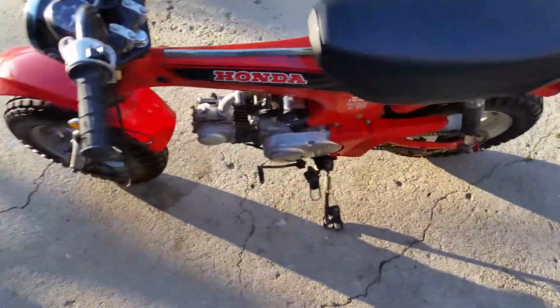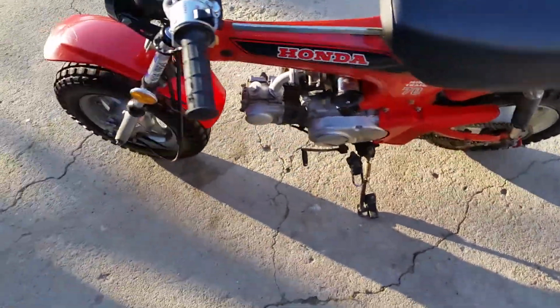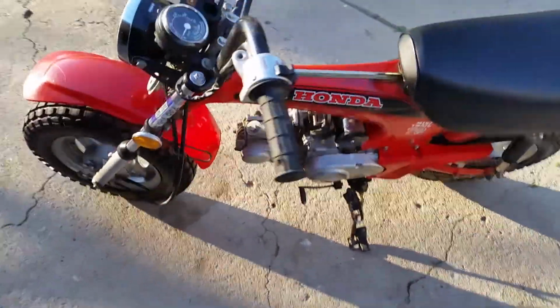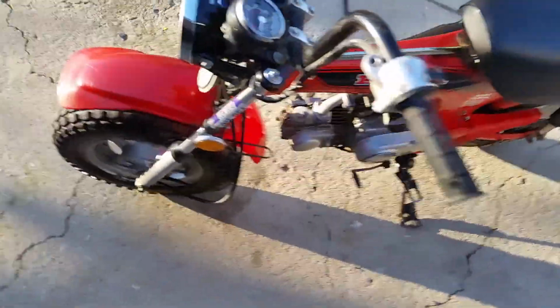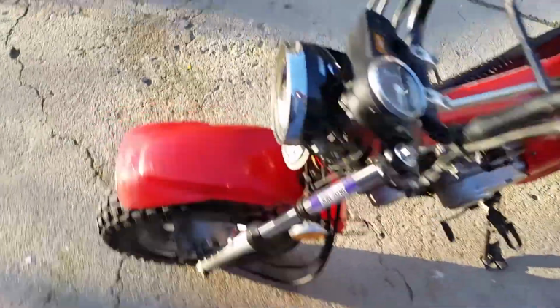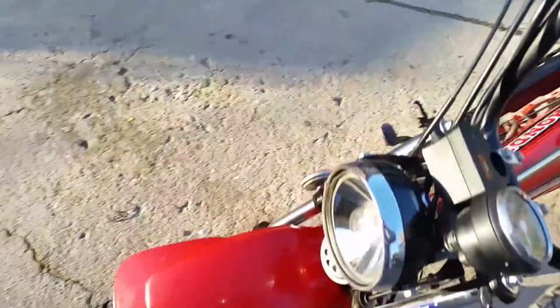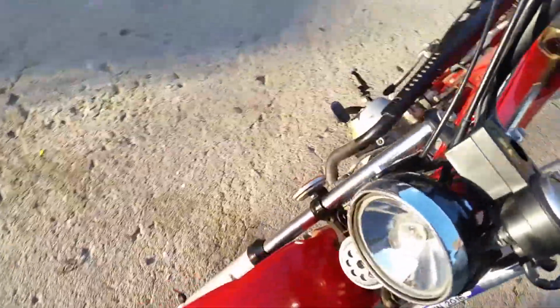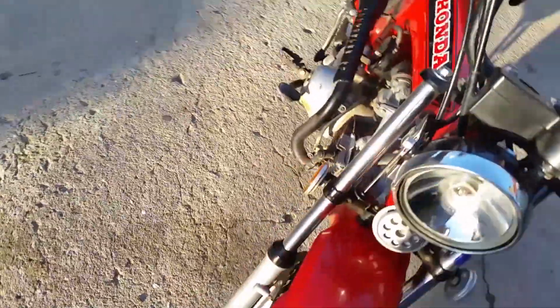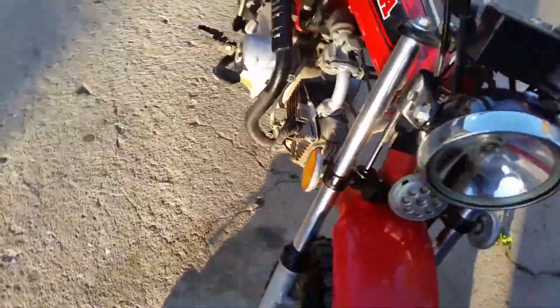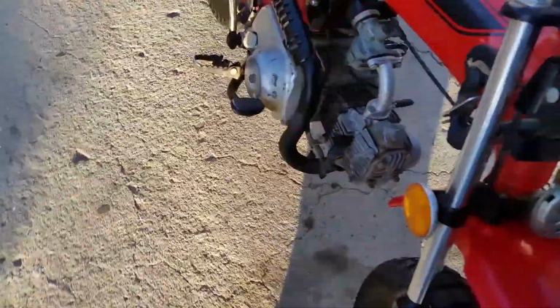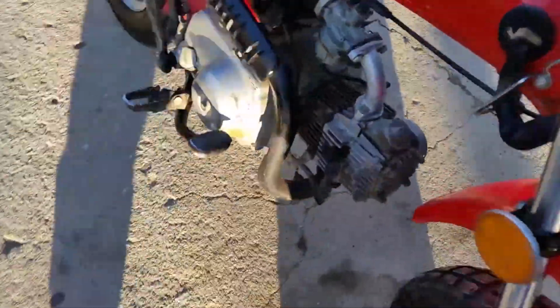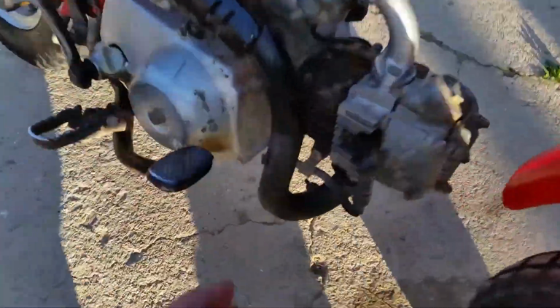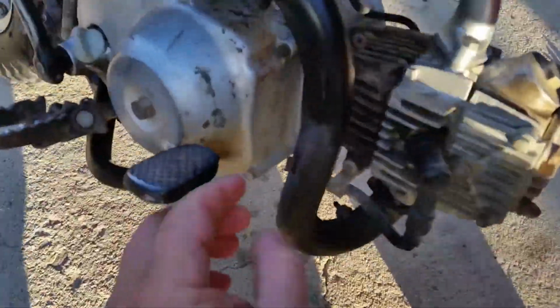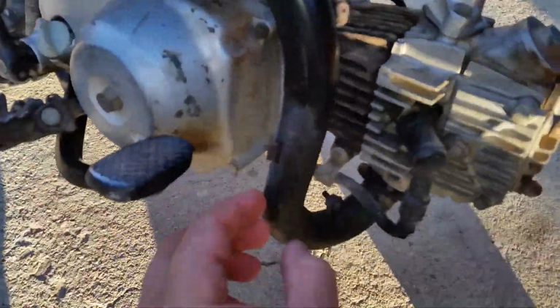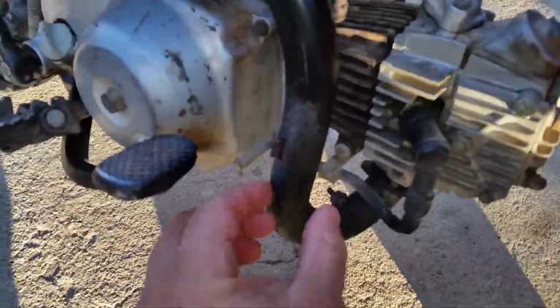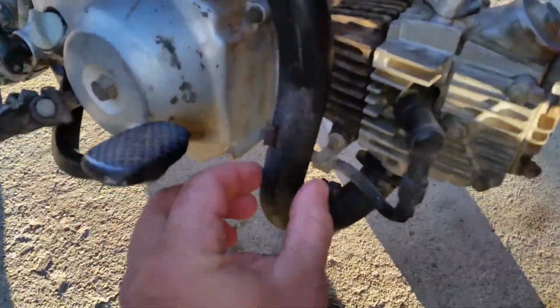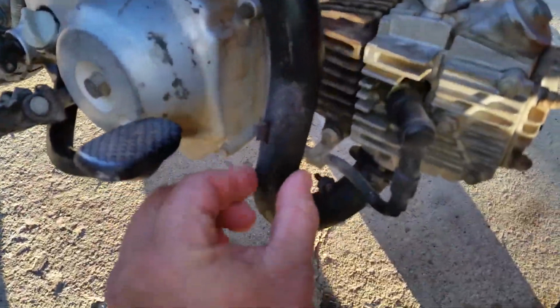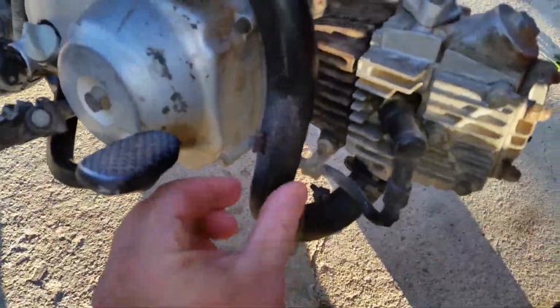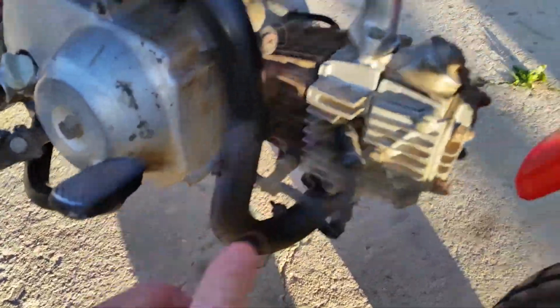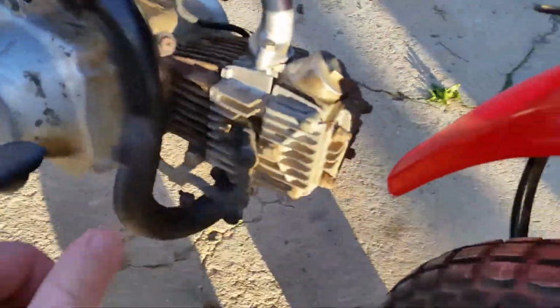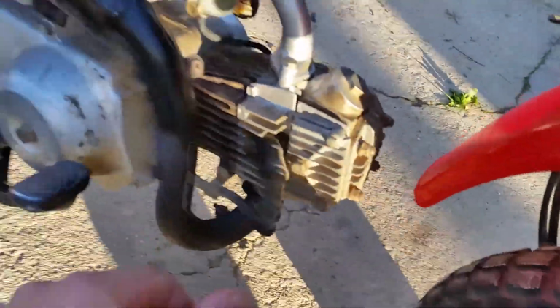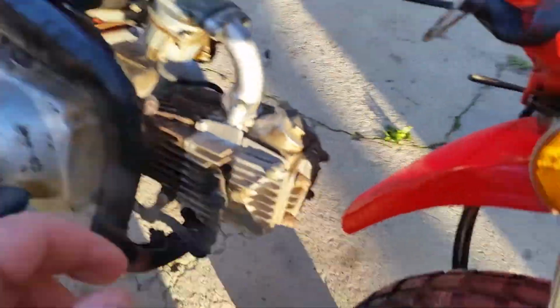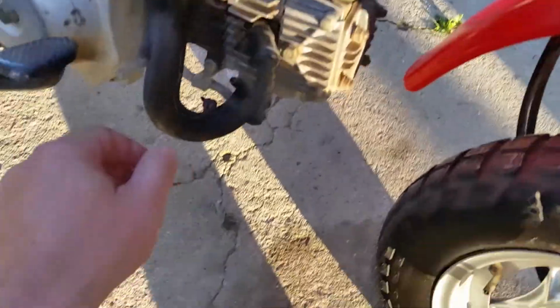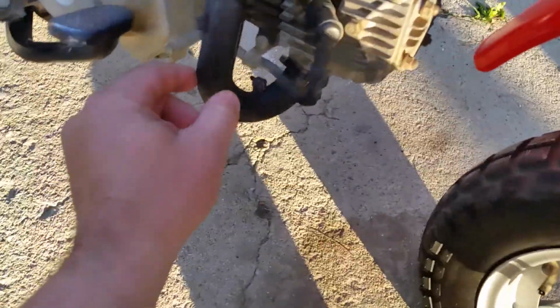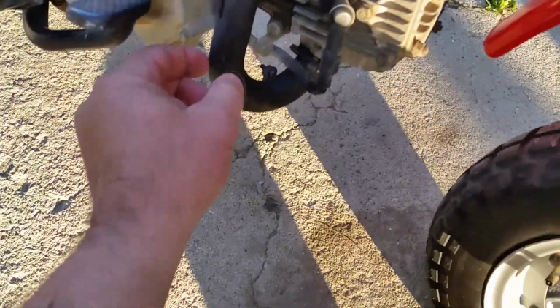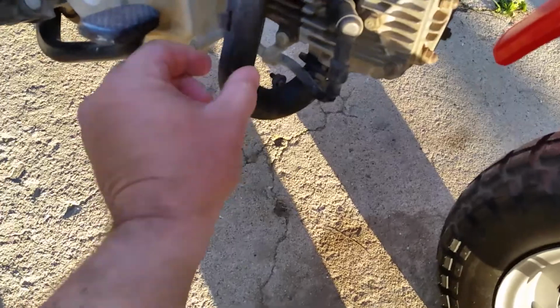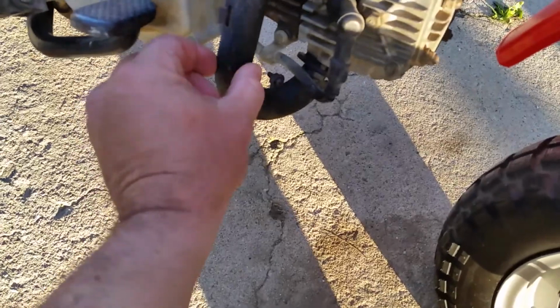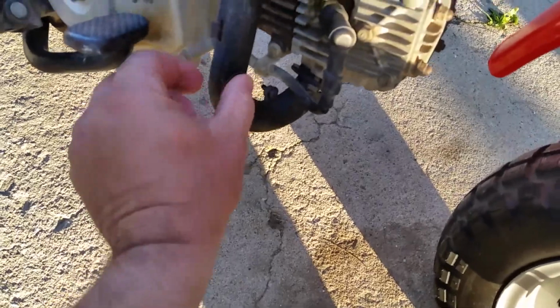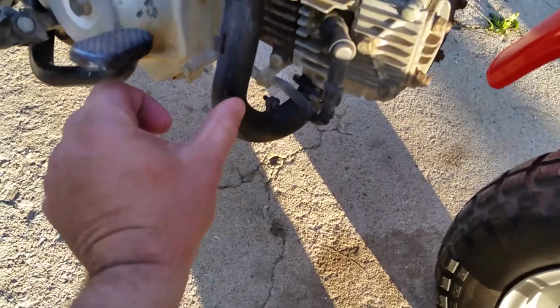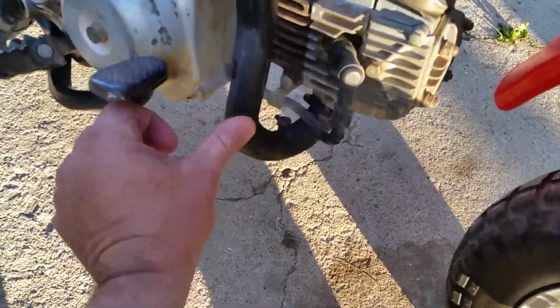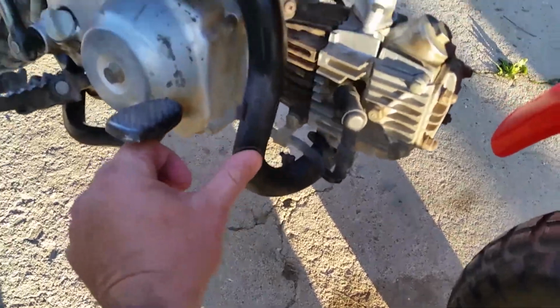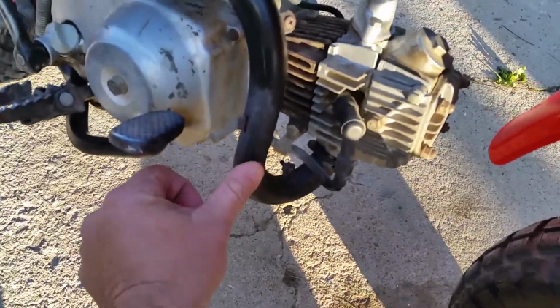That vibrating sound you hear is this little guard right here — it vibrates on the pipe.